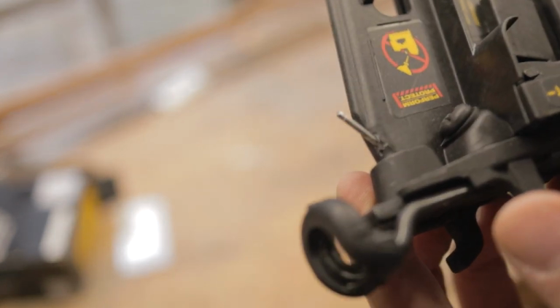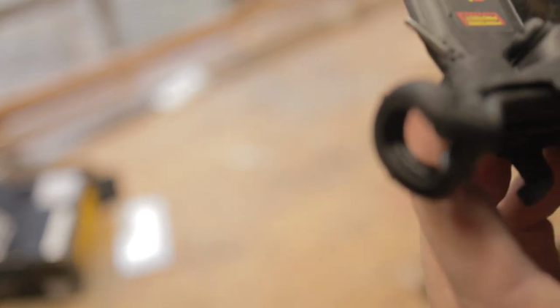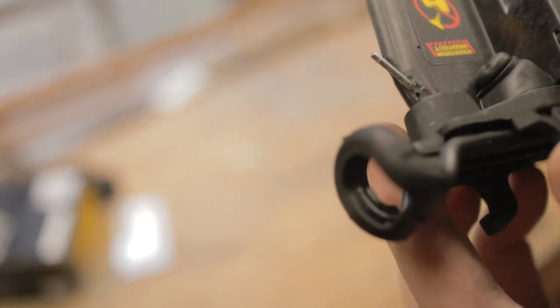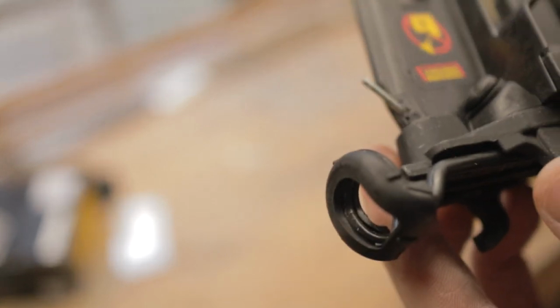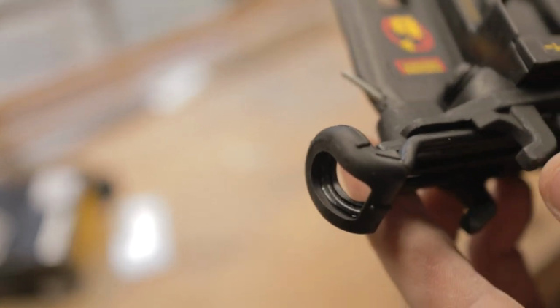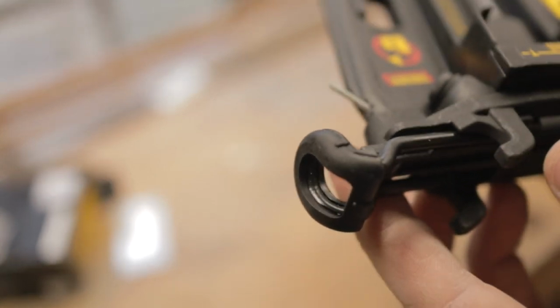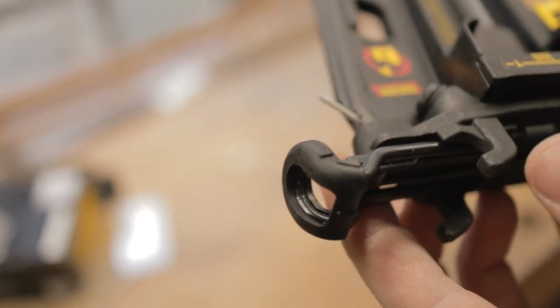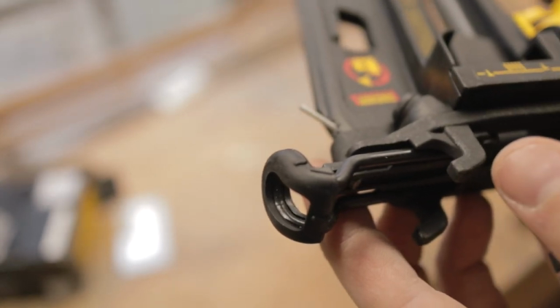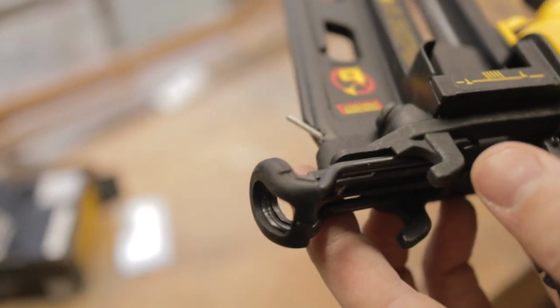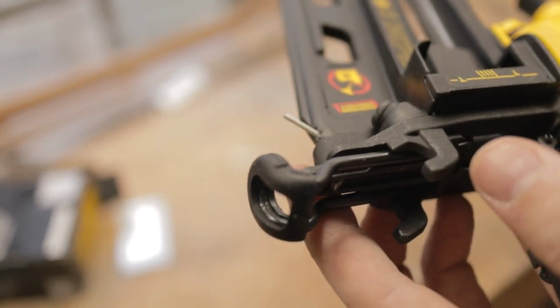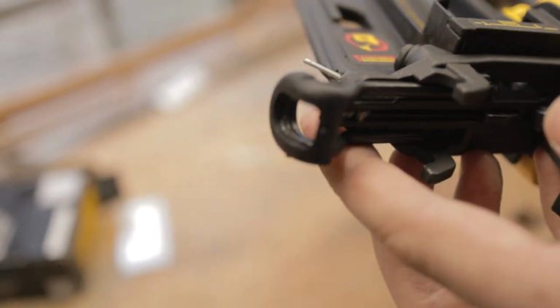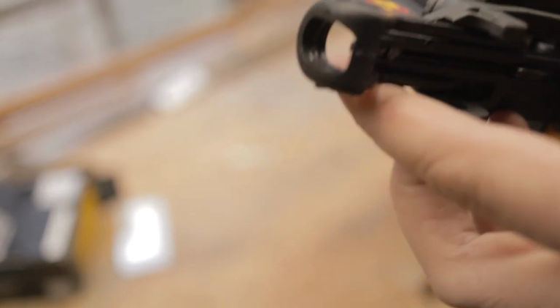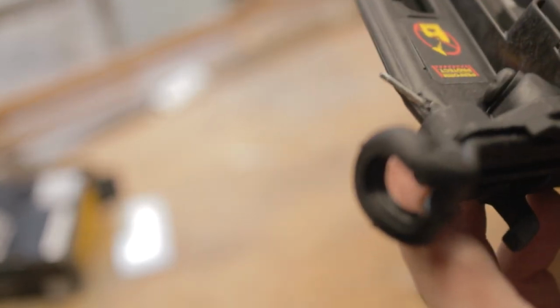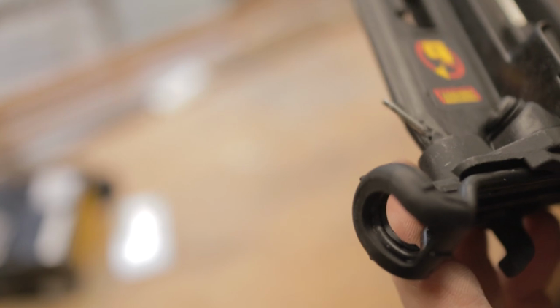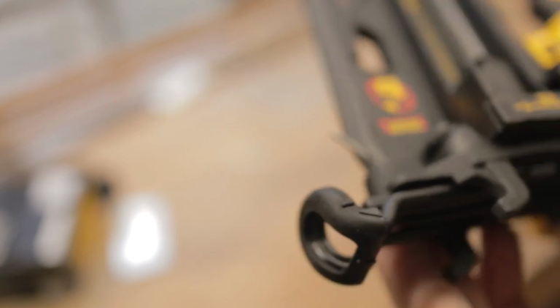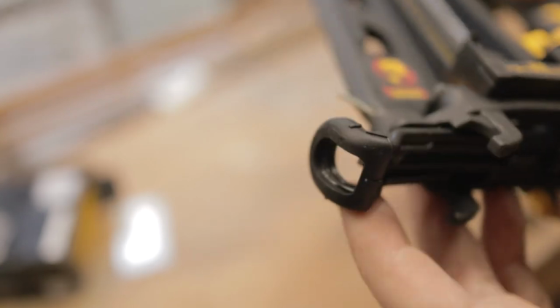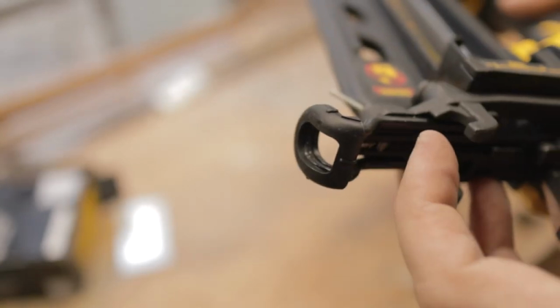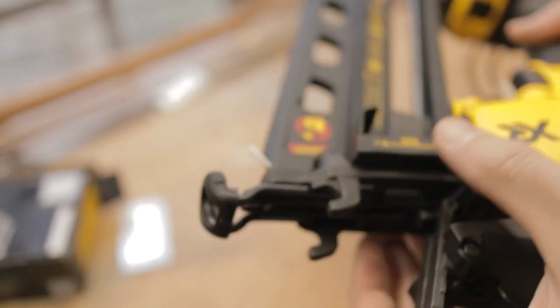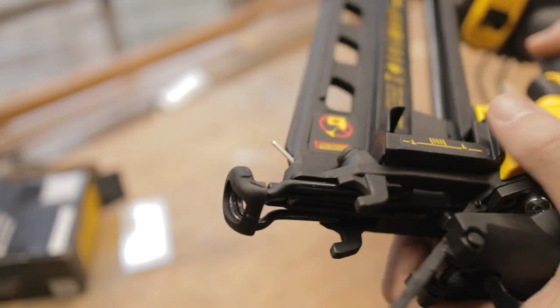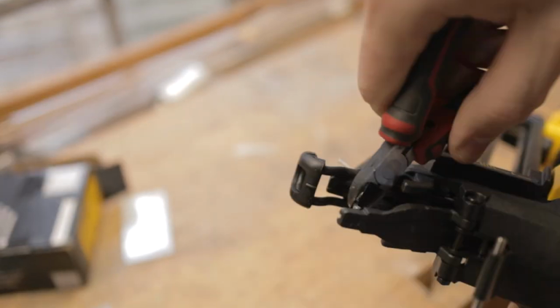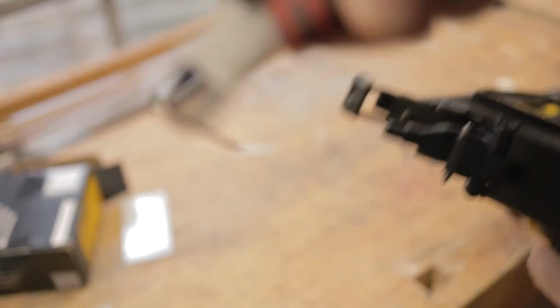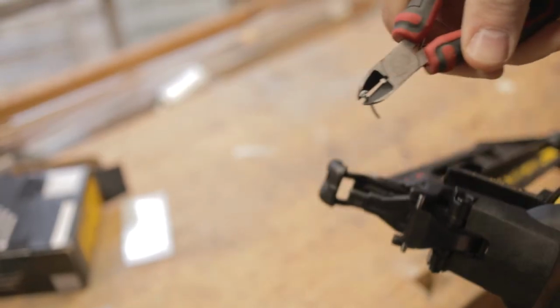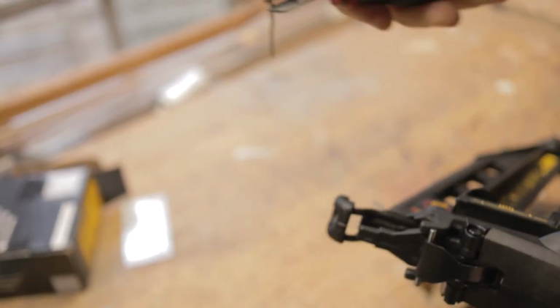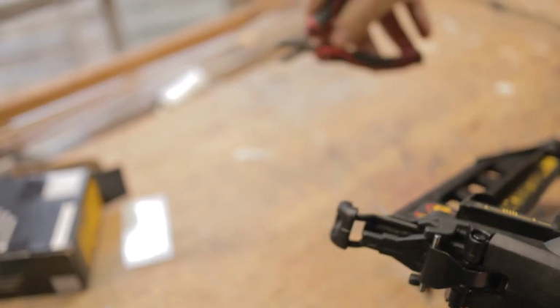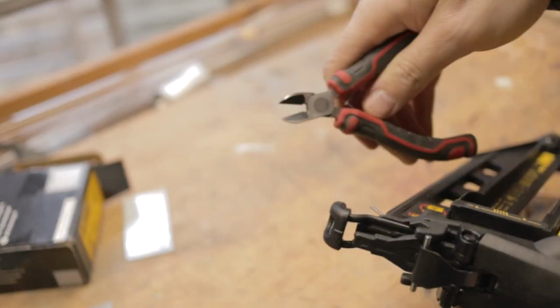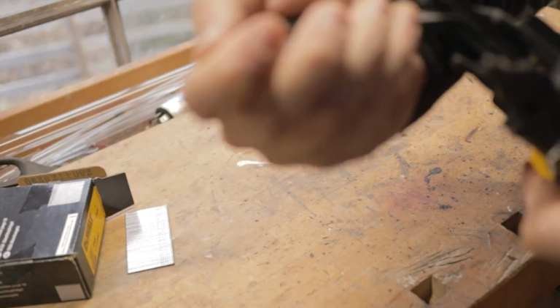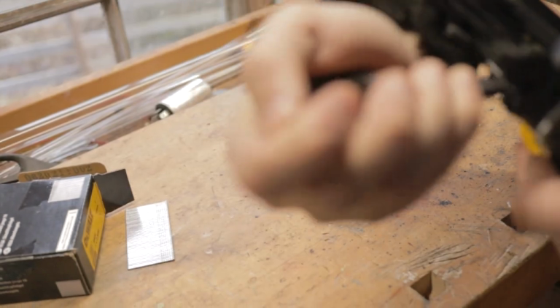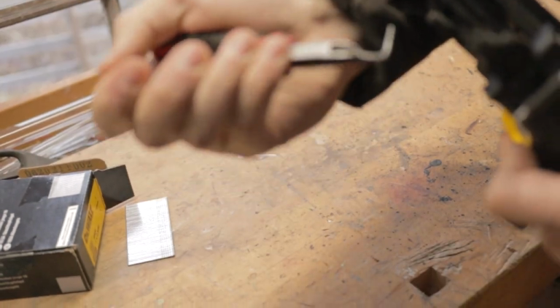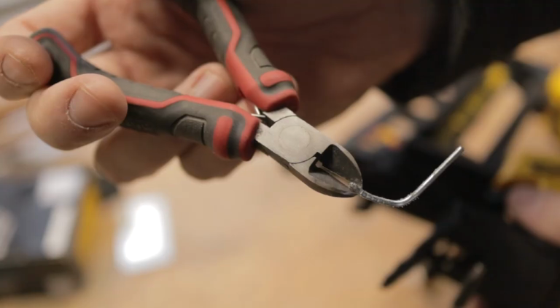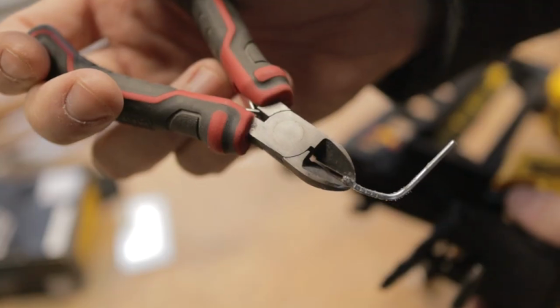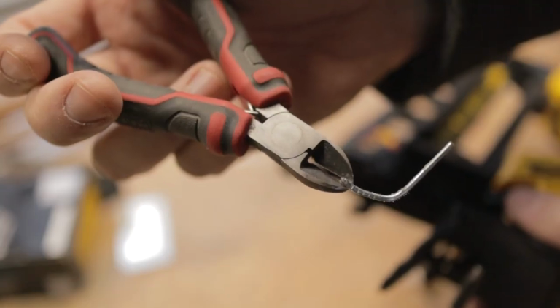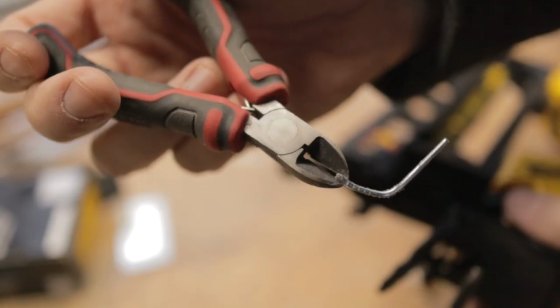Which sucks since it's a brand new tool and it's about $400. Either way, I guess it's not broken as long as I can get these out. Okay, one out — and there we got the second one.